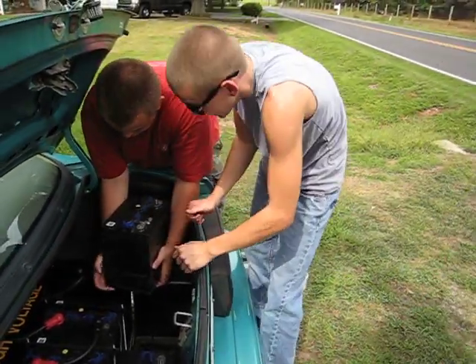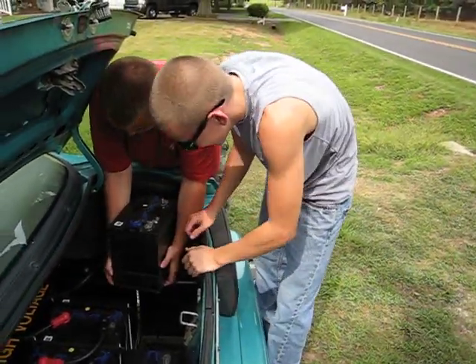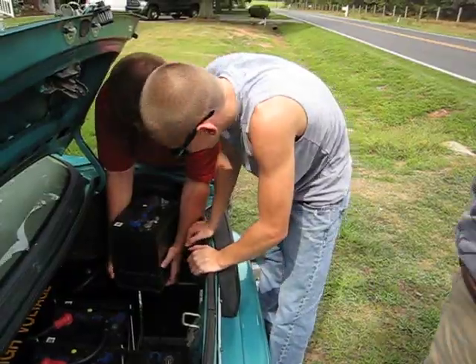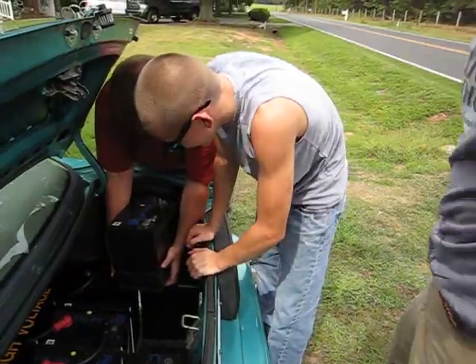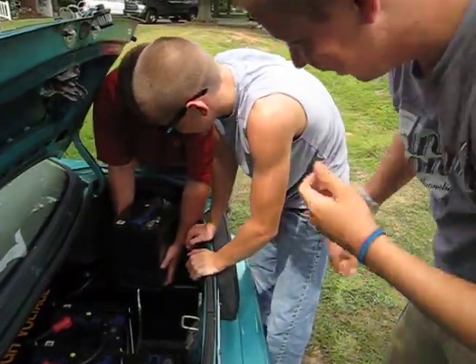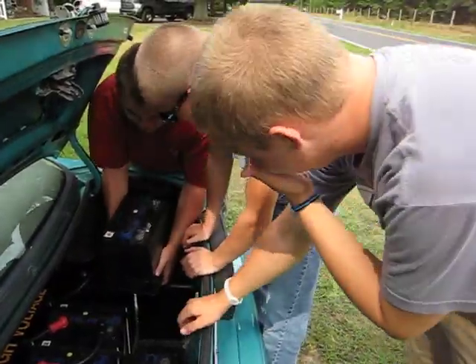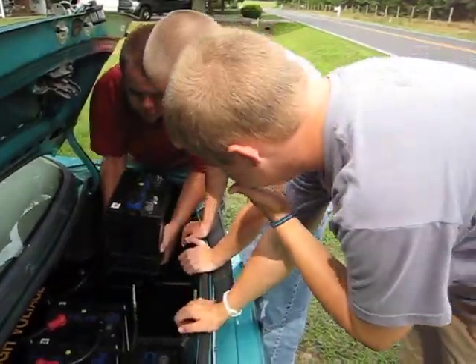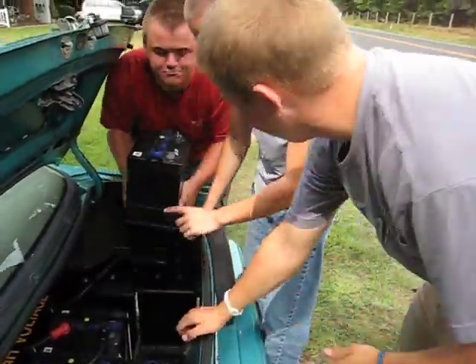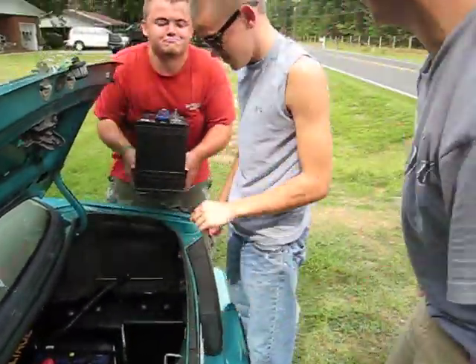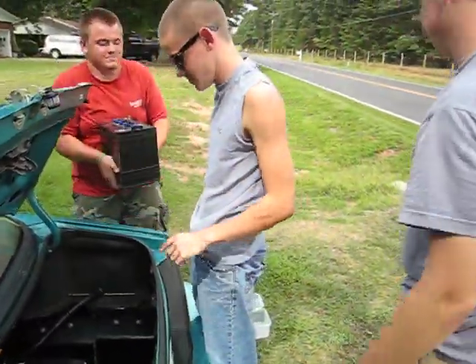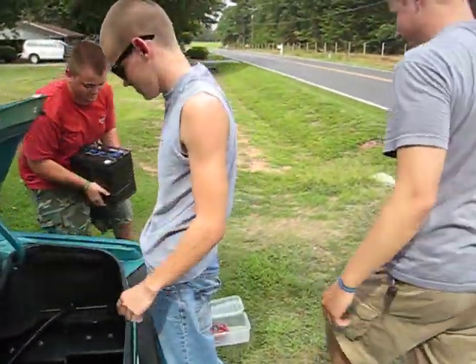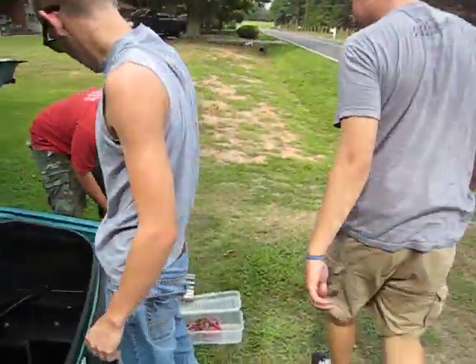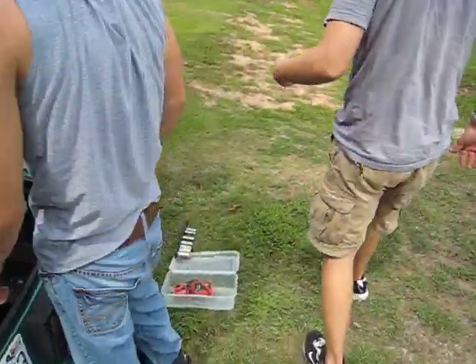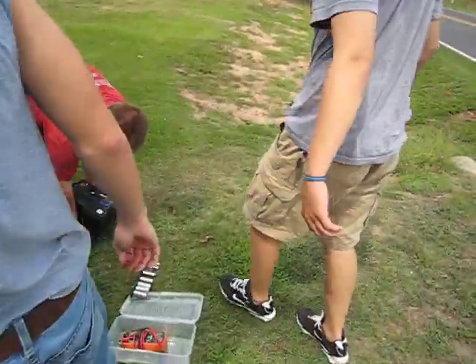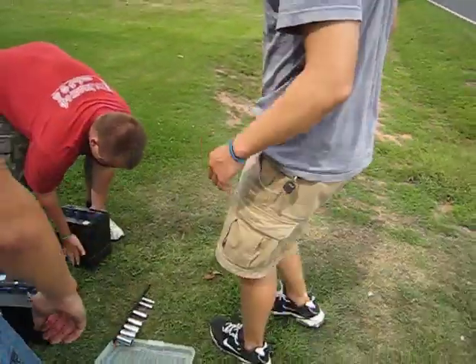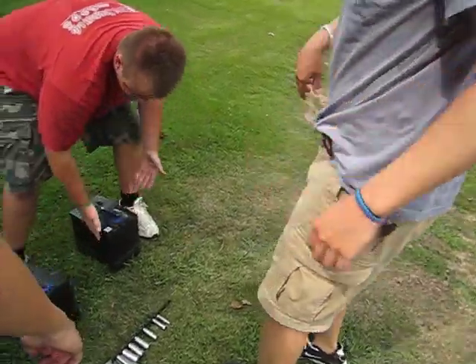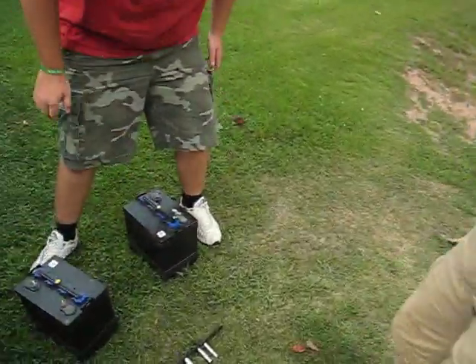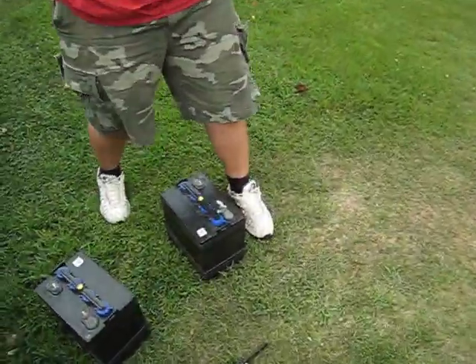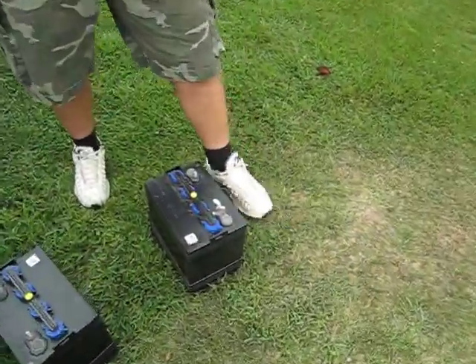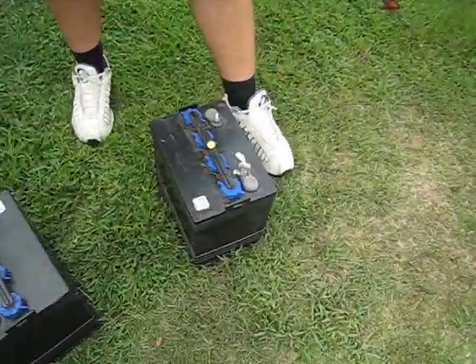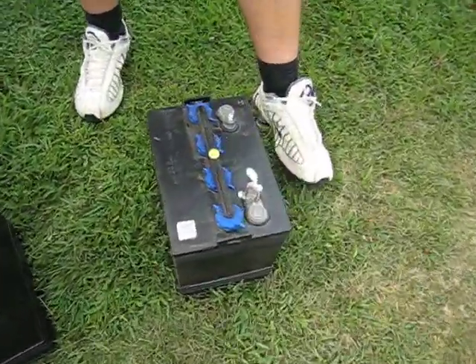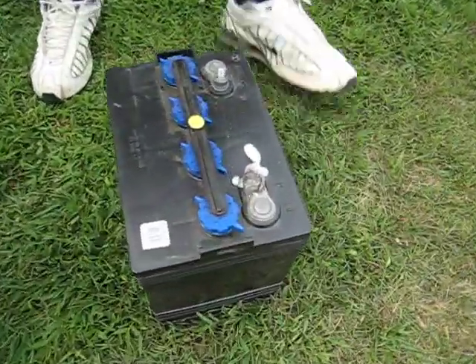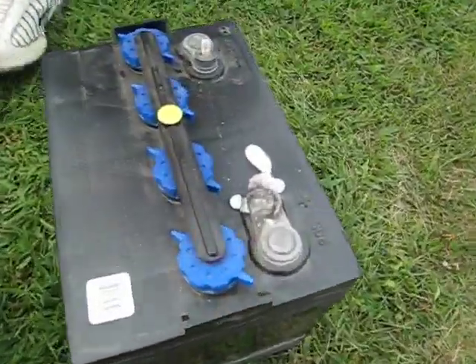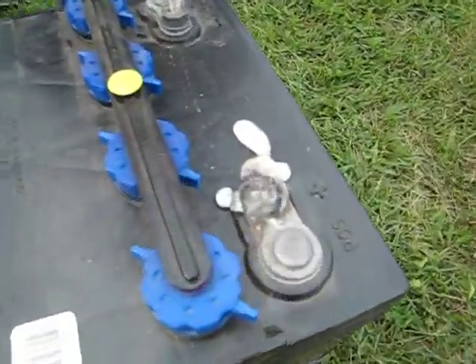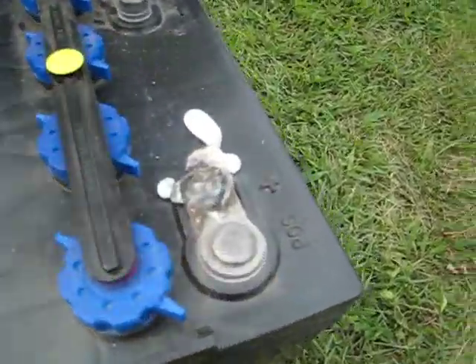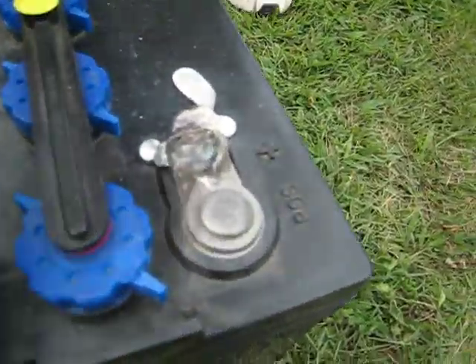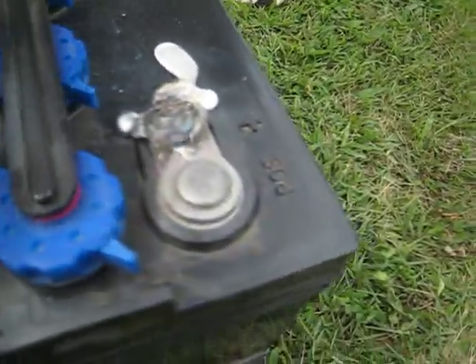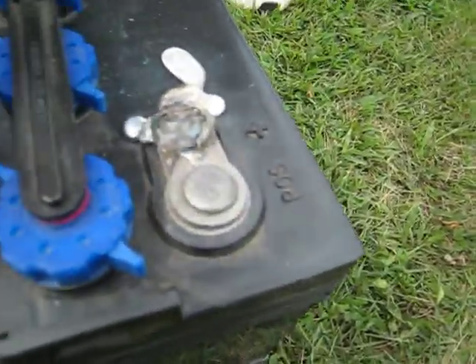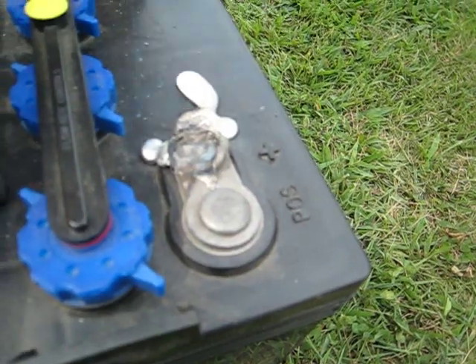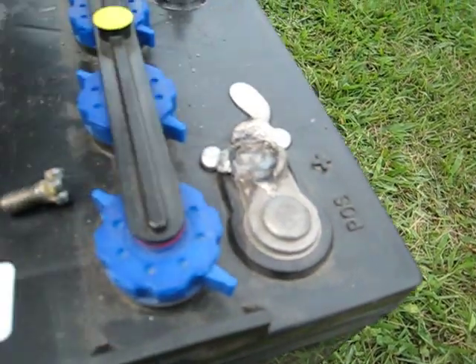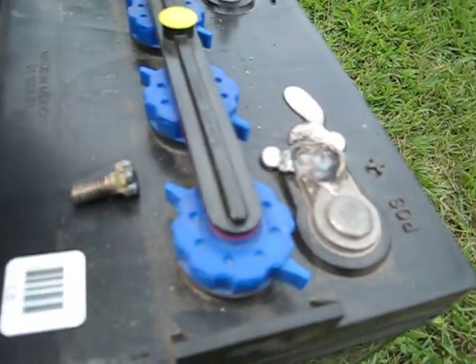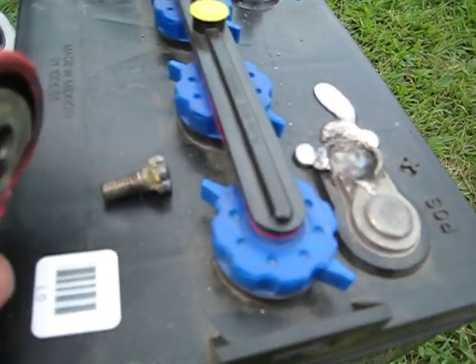Batteries looking bad. There we go. Alright, now the next one's got to fit. That's a bad problem. Bad problem.